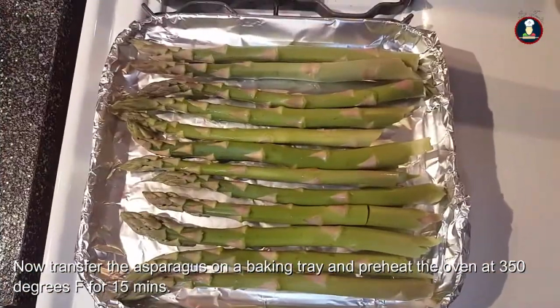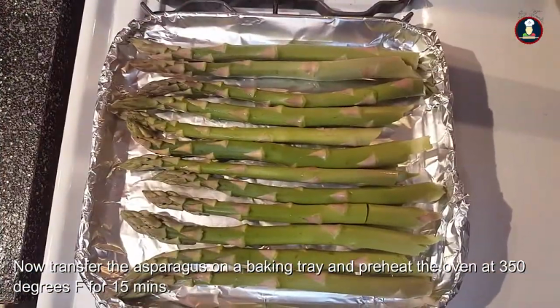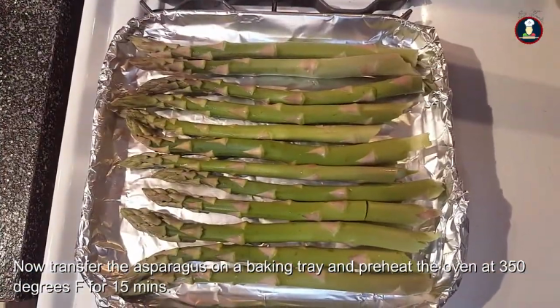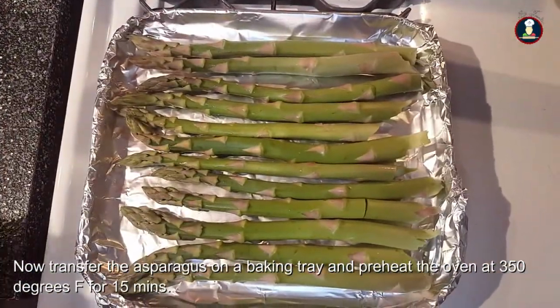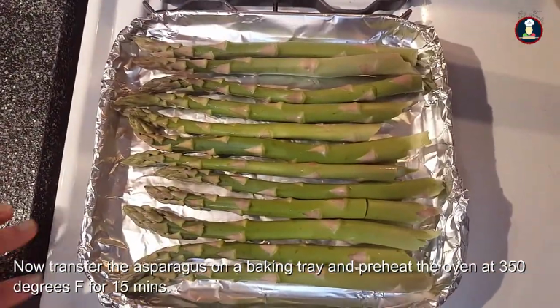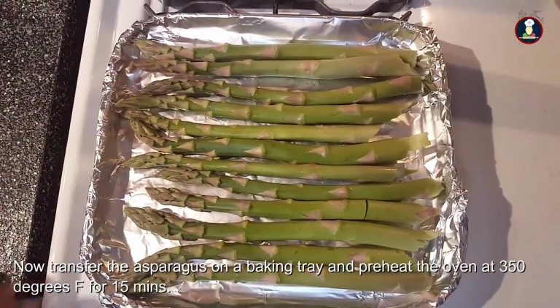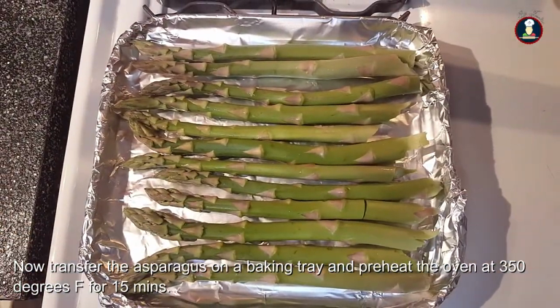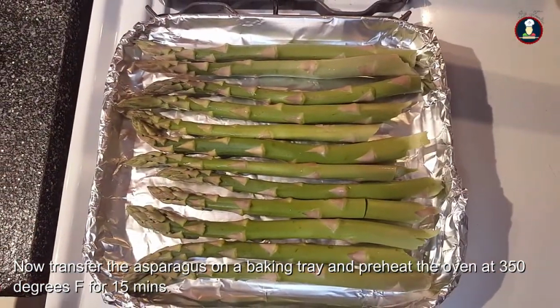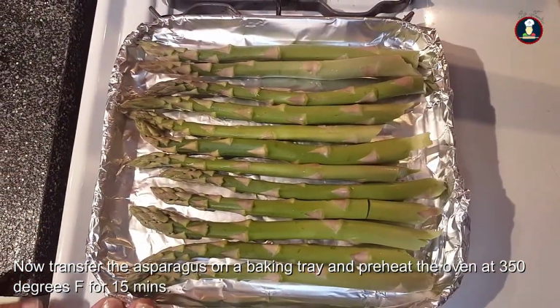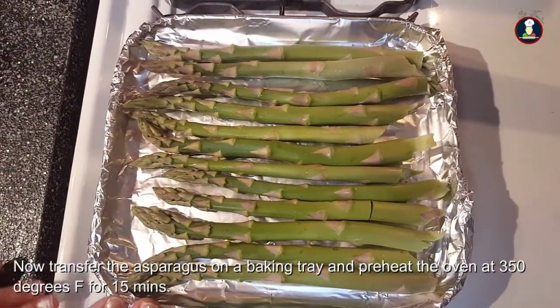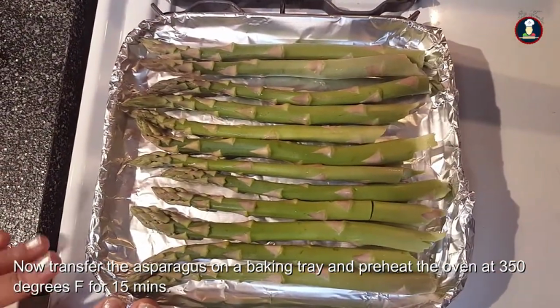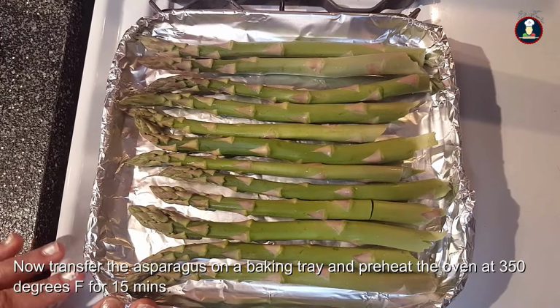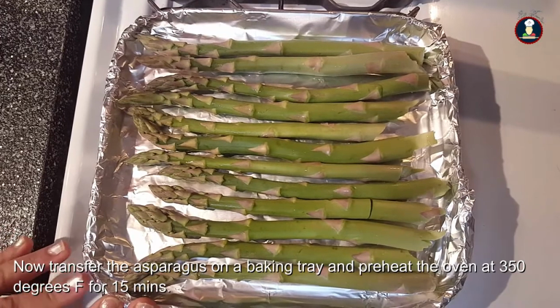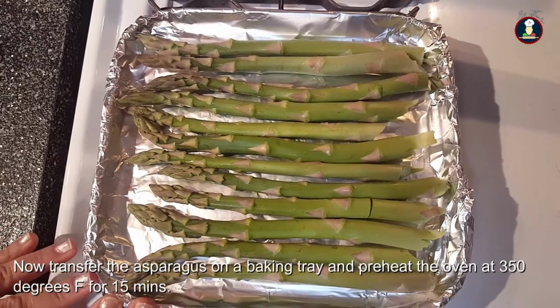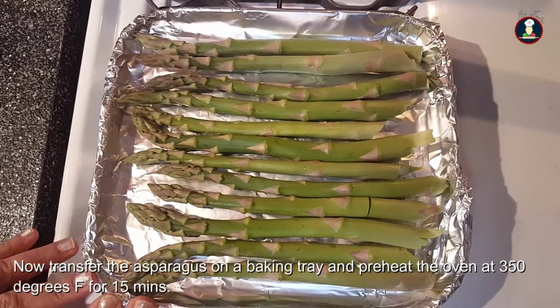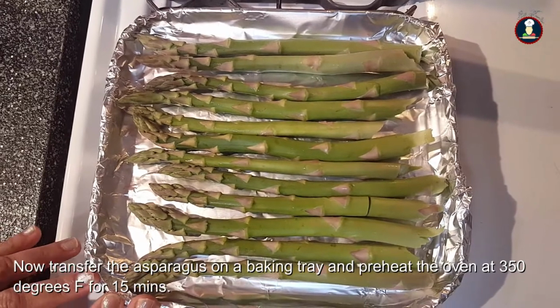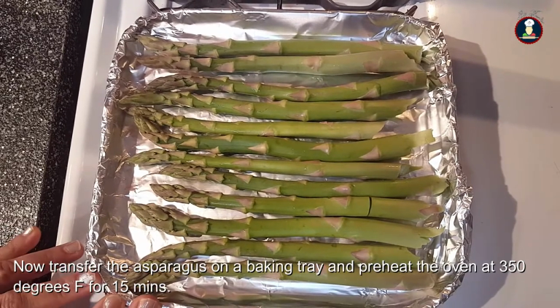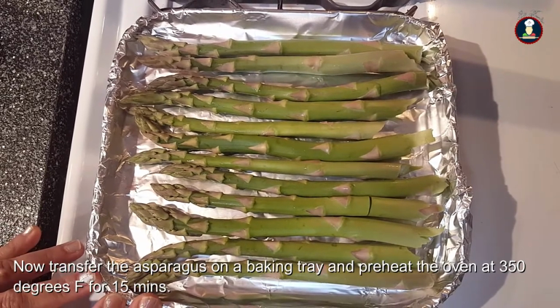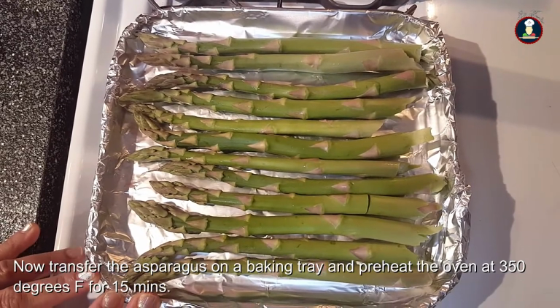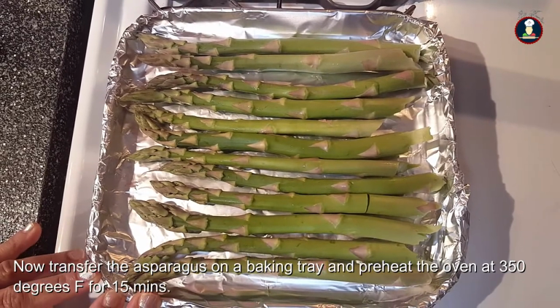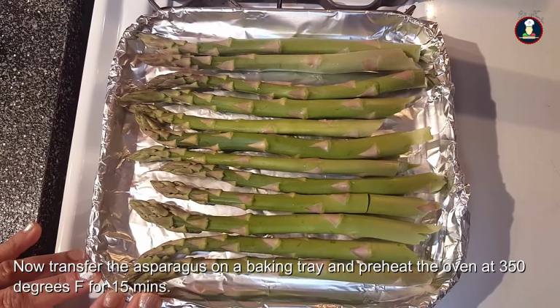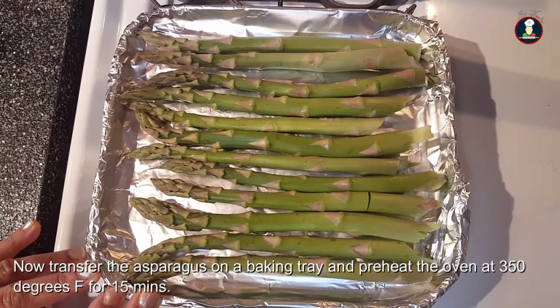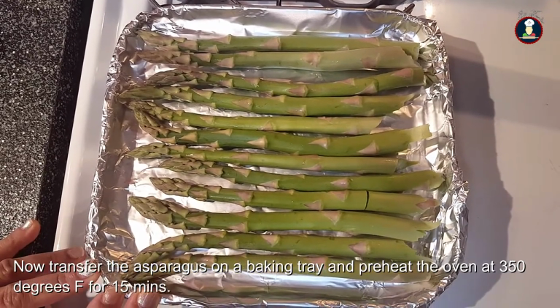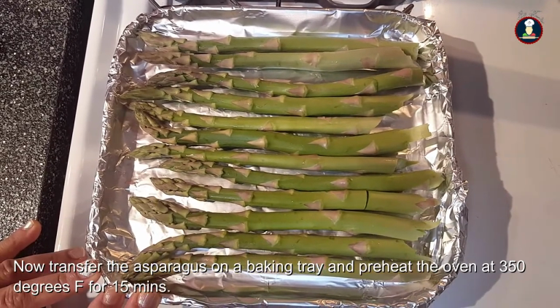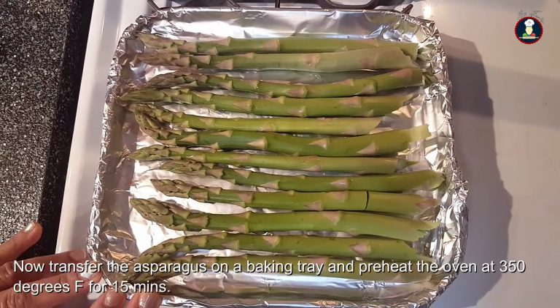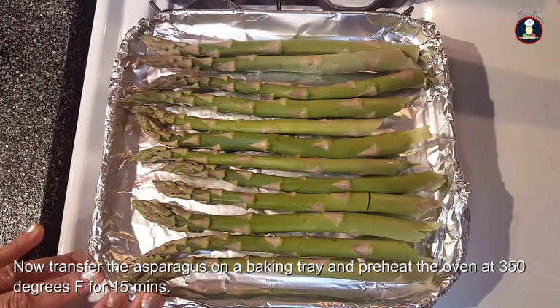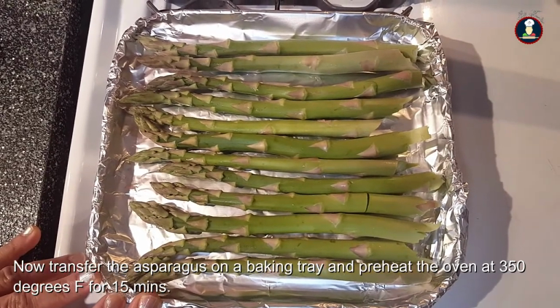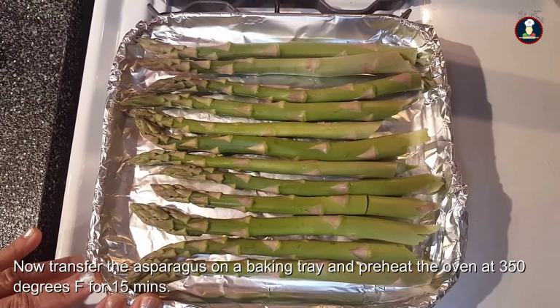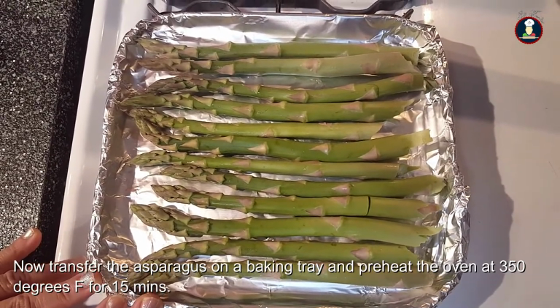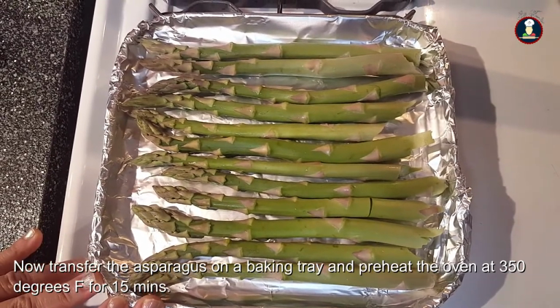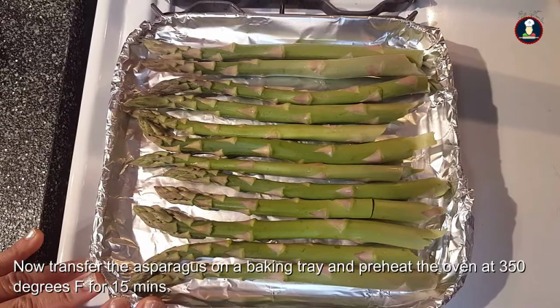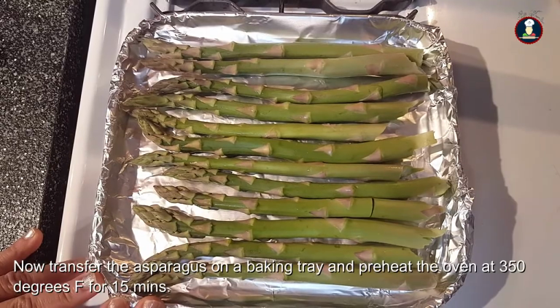Now we have transferred this asparagus onto a baking tray and we have preheated the oven at 350 degrees Fahrenheit for around 15 minutes.